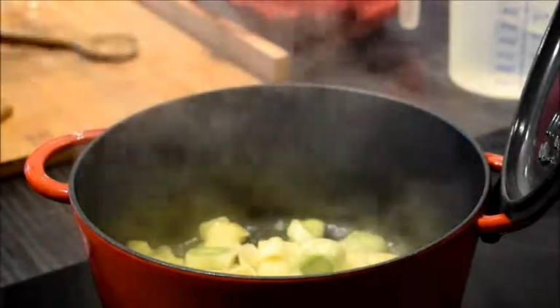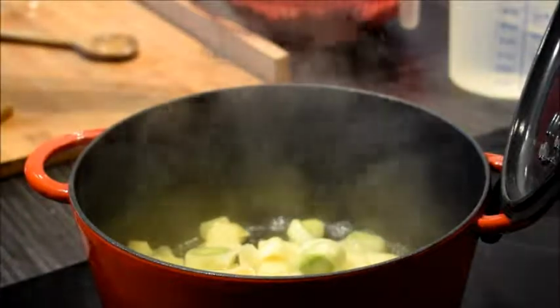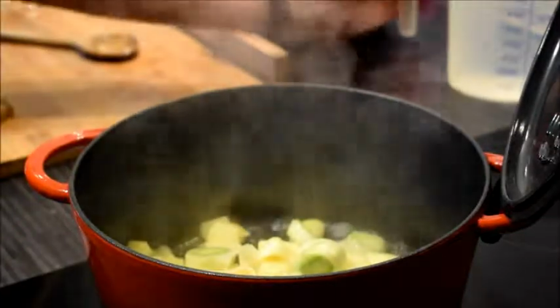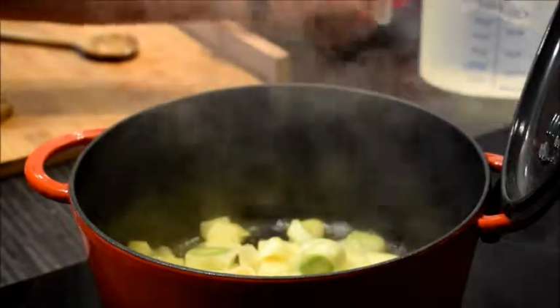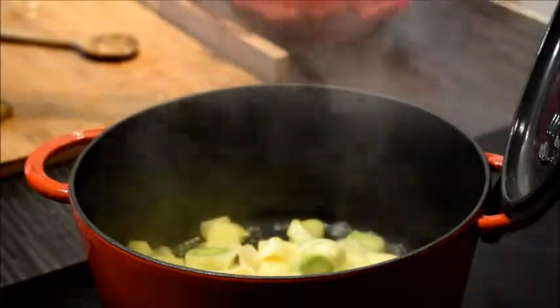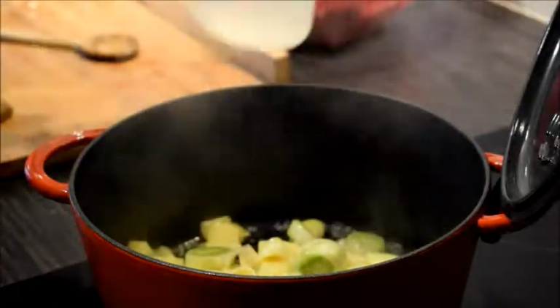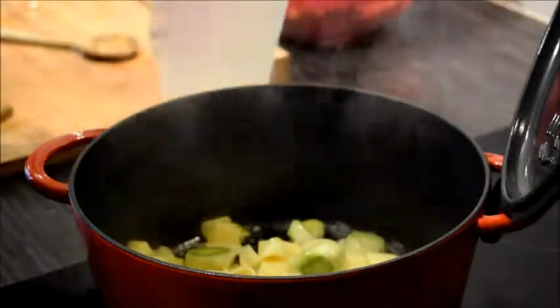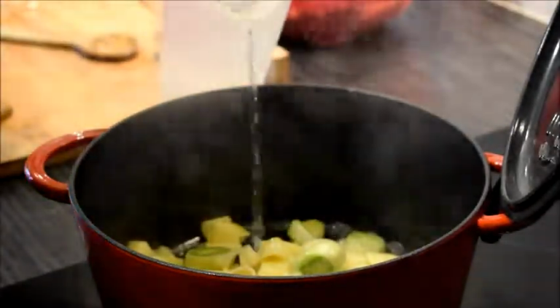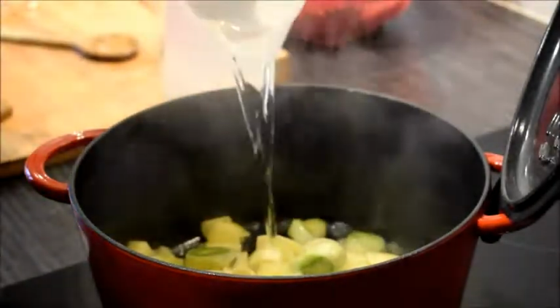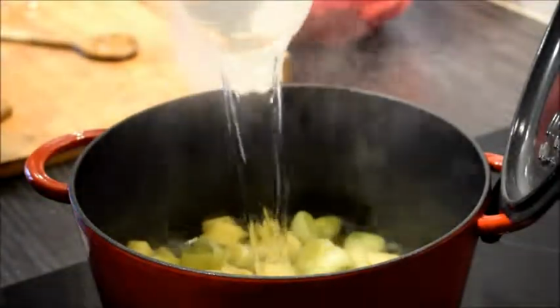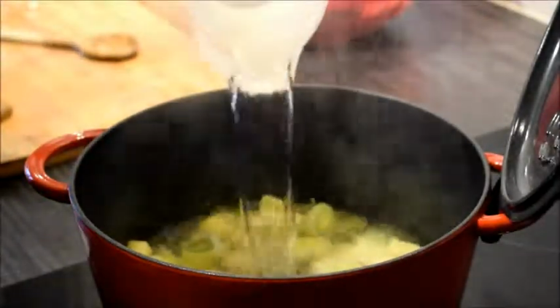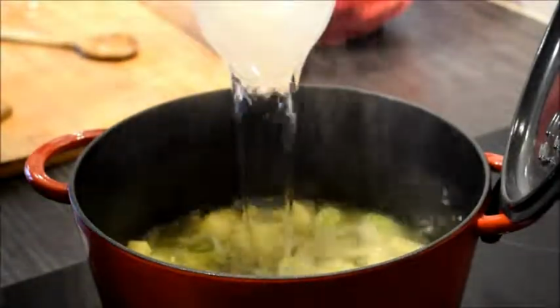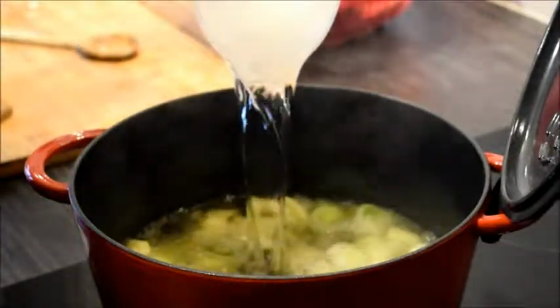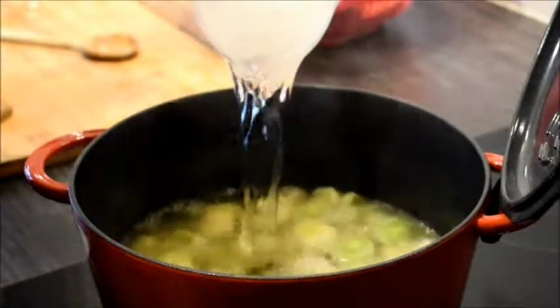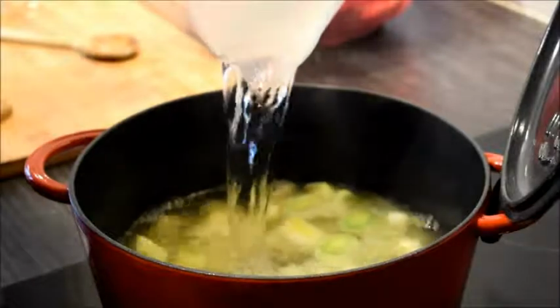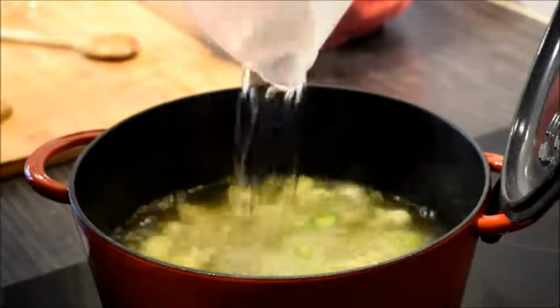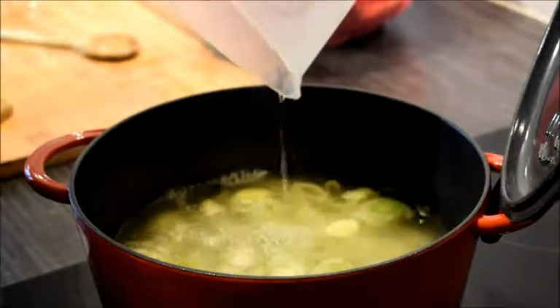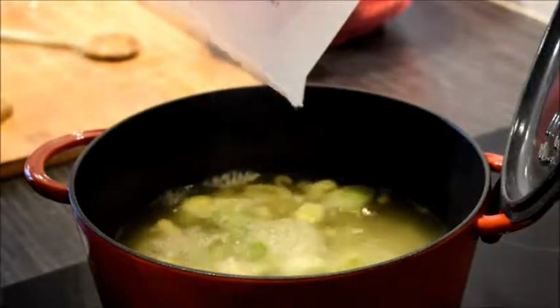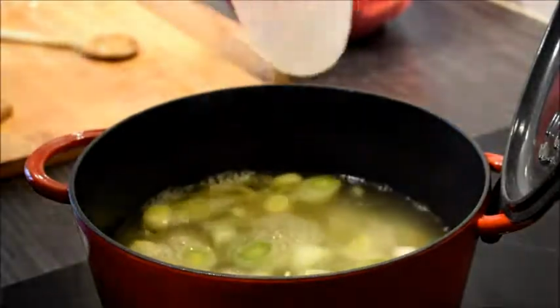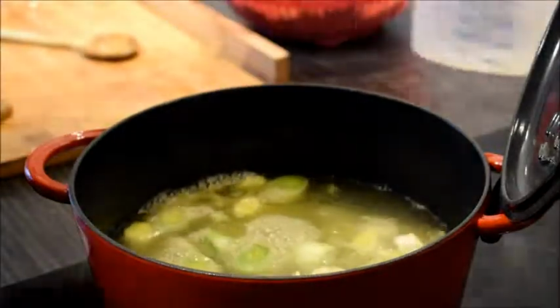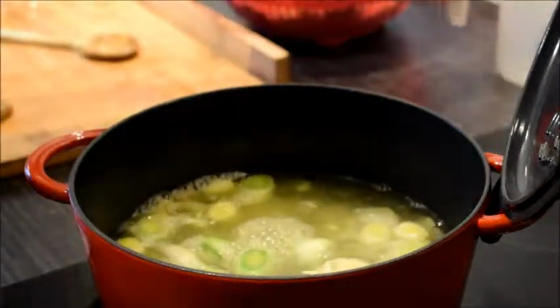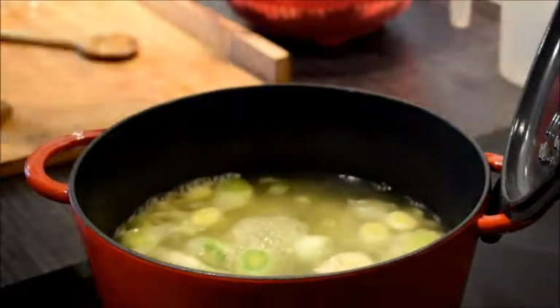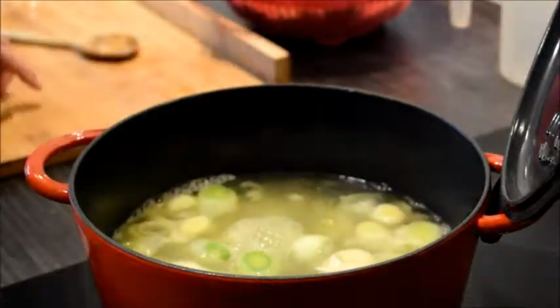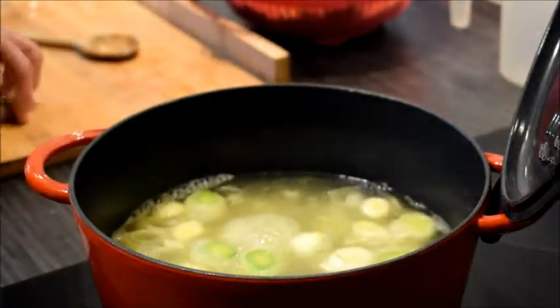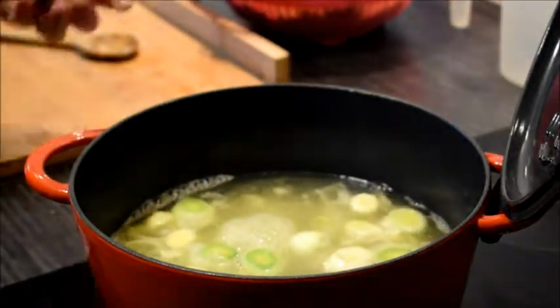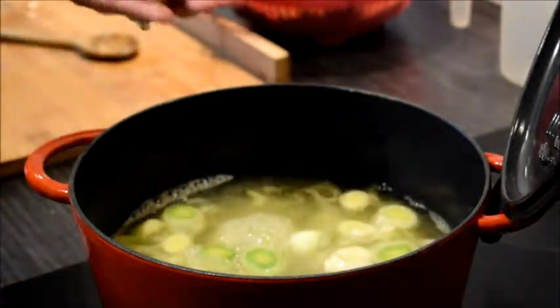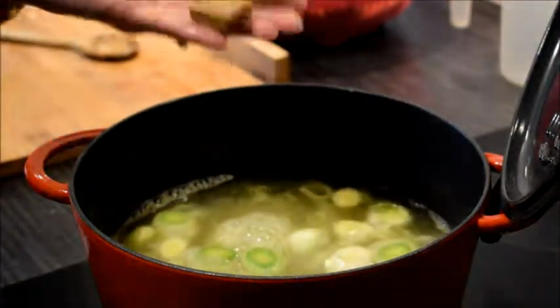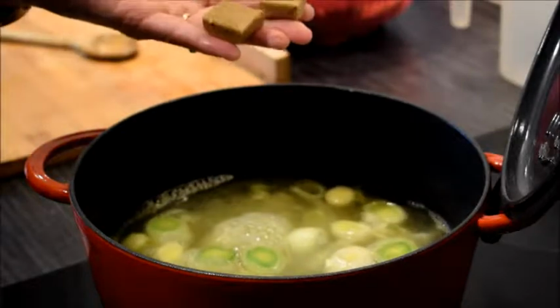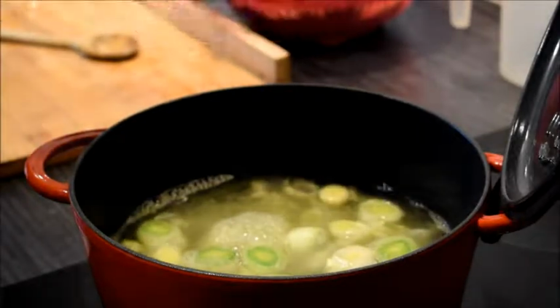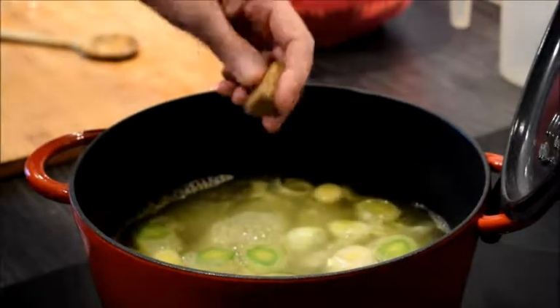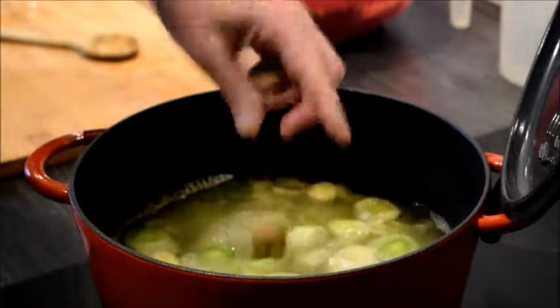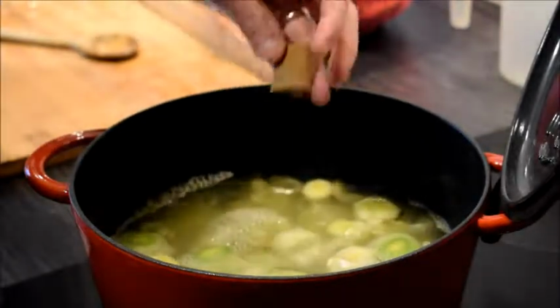And then you can add the stock. I use chicken stock, but if you're vegetarian you can of course use vegetable stock. I use two cubes for one liter.